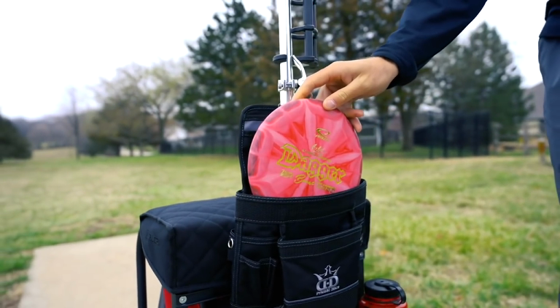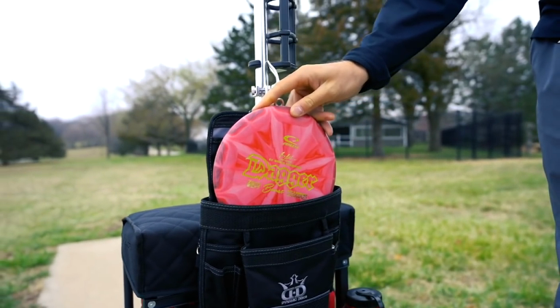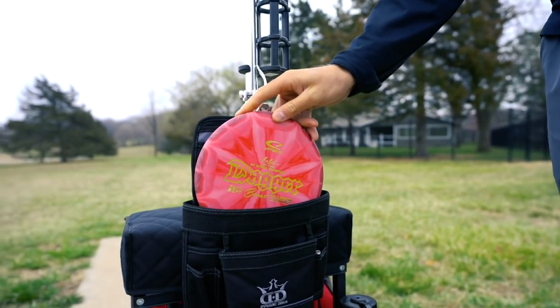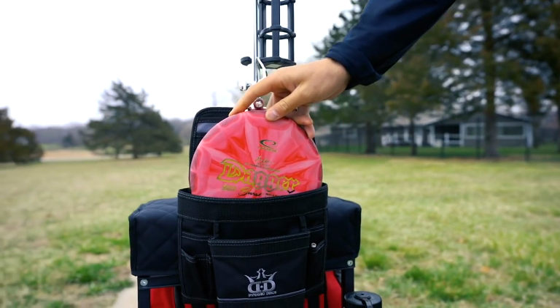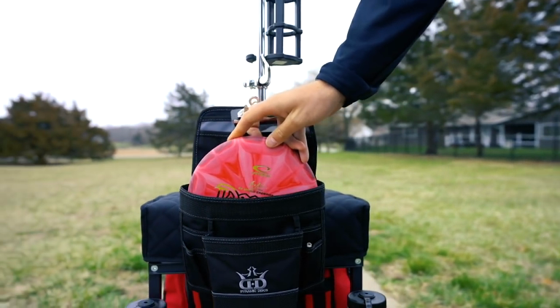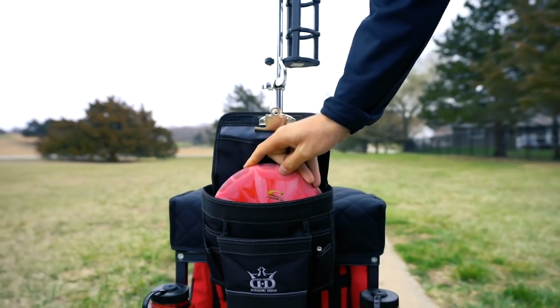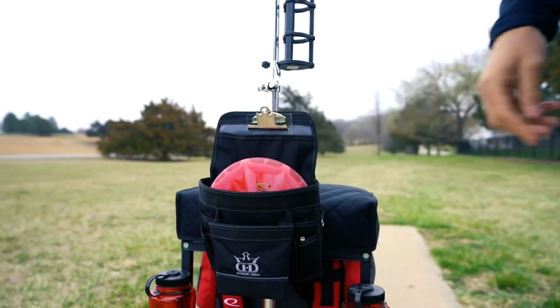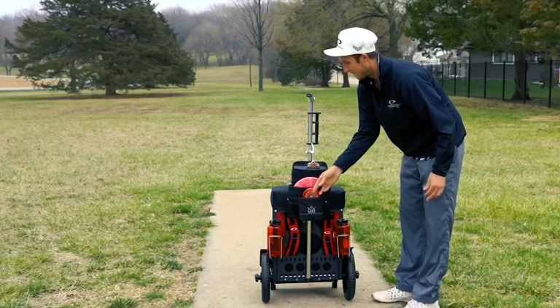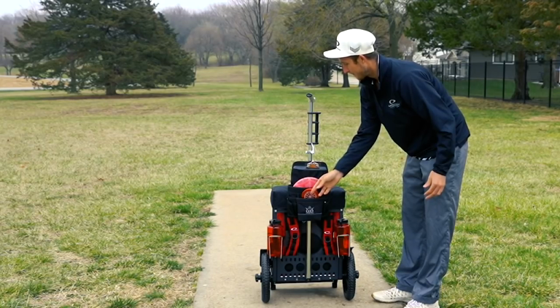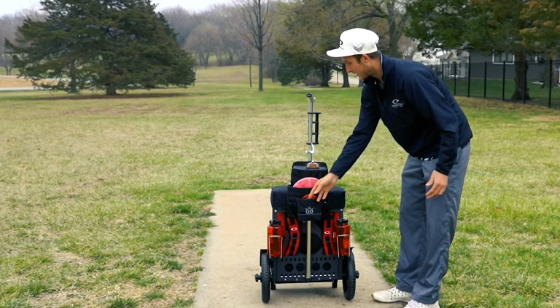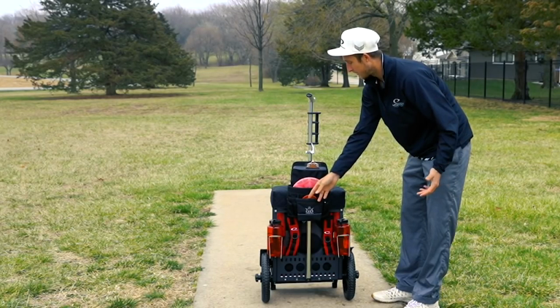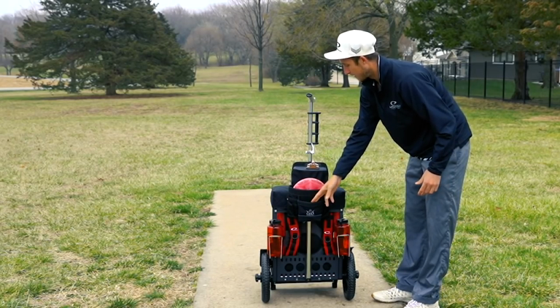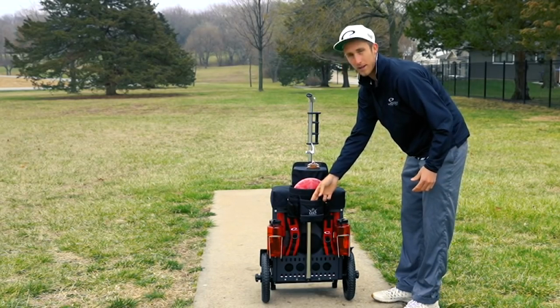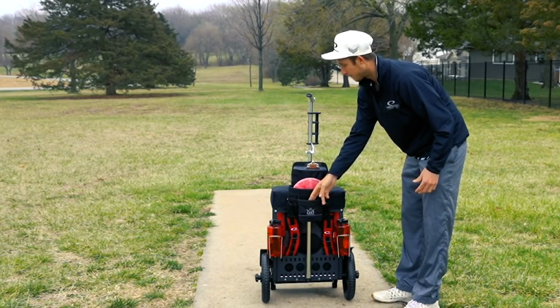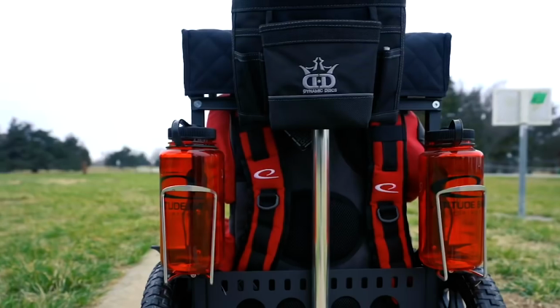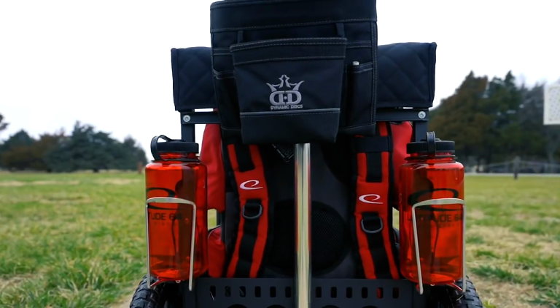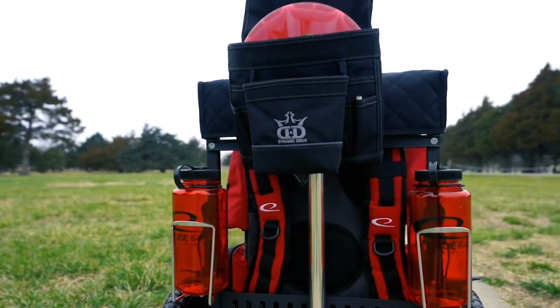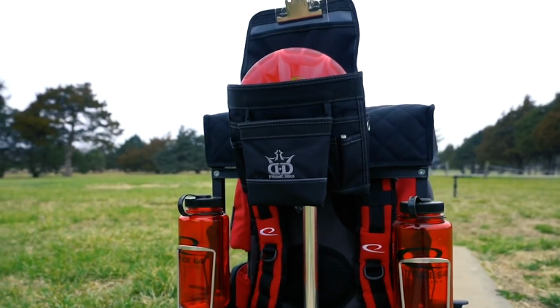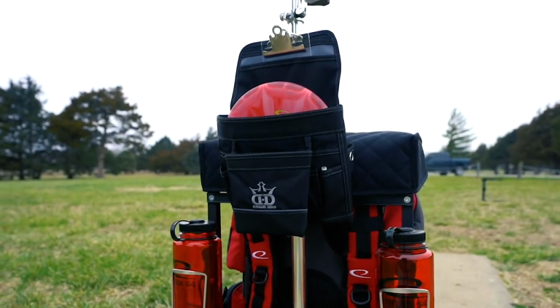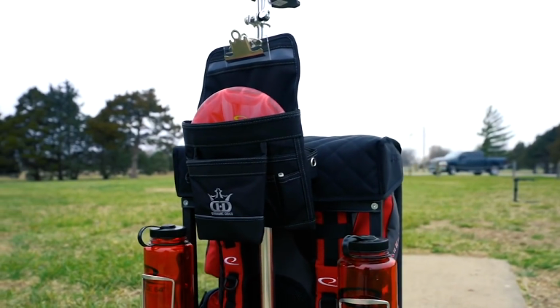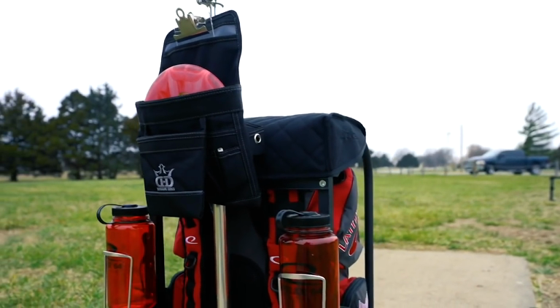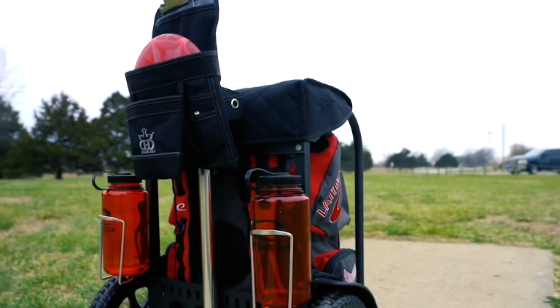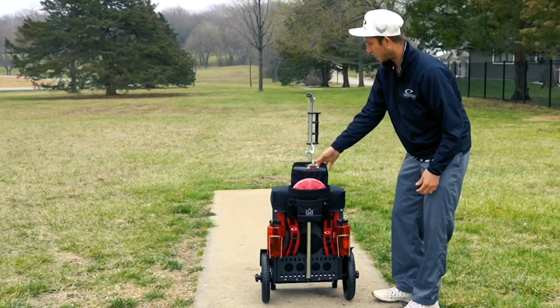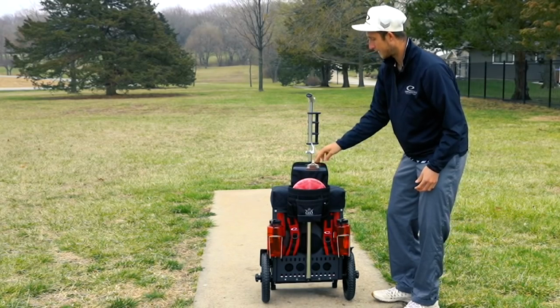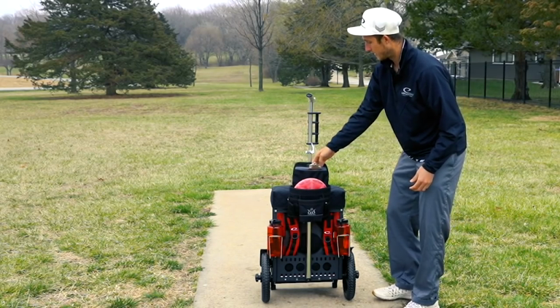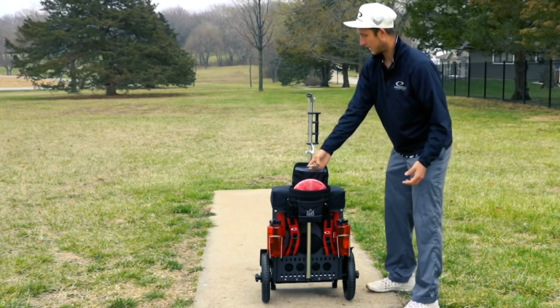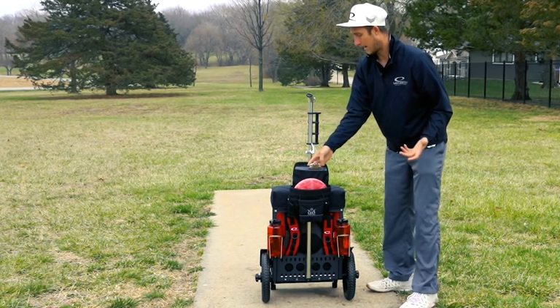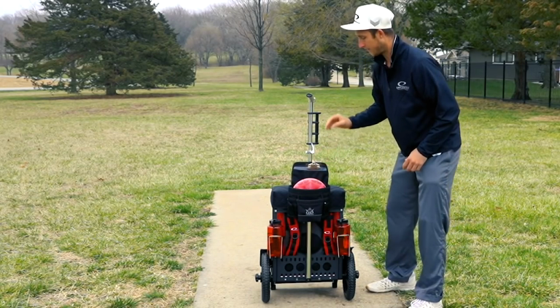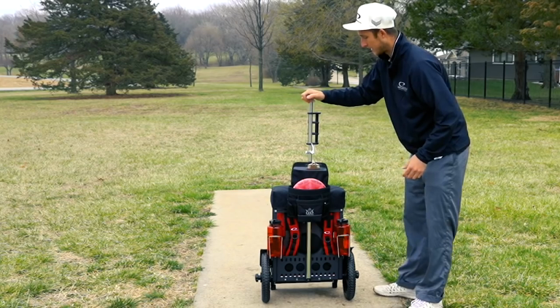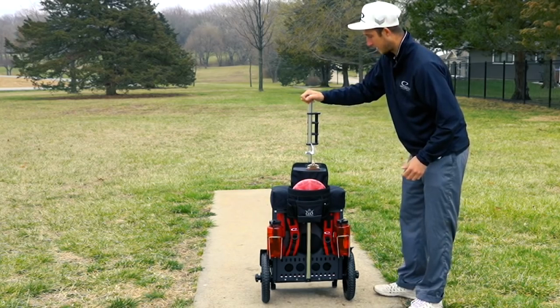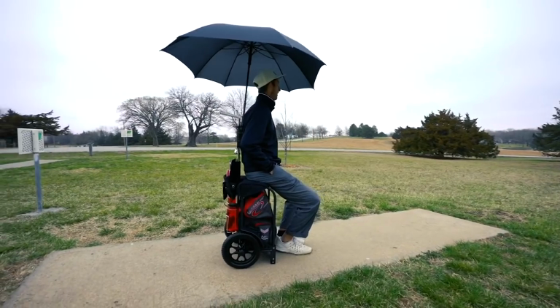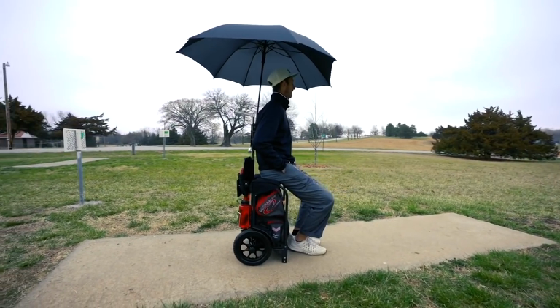There are two water bottle holders, which I really like since I drink a lot. There's the dagger pocket — gotta love the dagger pocket. The putter pocket is right here; I always put my daggers in there. The mini goes there, and you can put your phone or whatever in that nice storage pocket. There's also a clipboard and a couple of other pockets that add a lot of easy access.